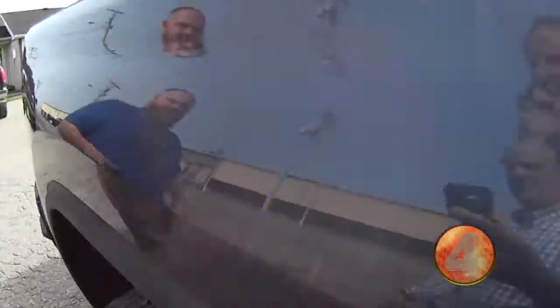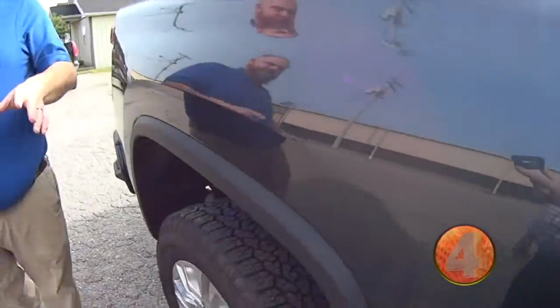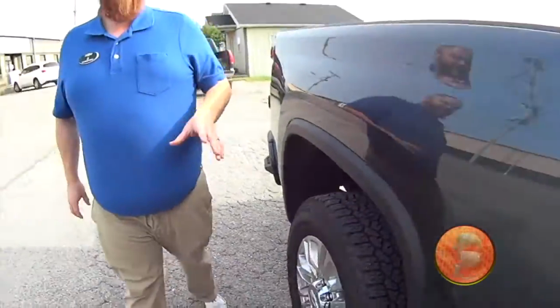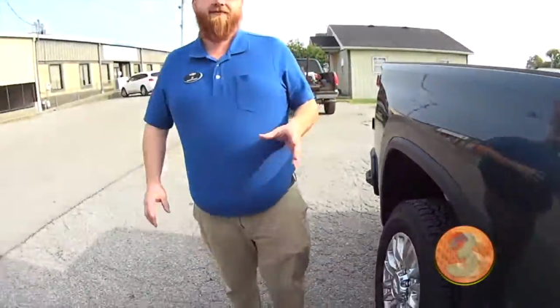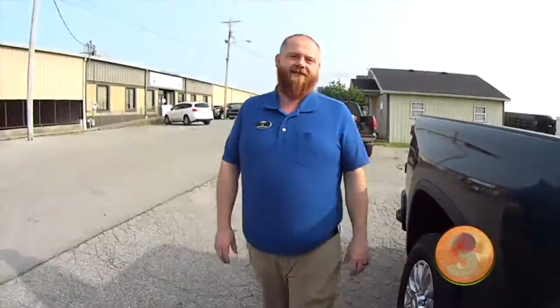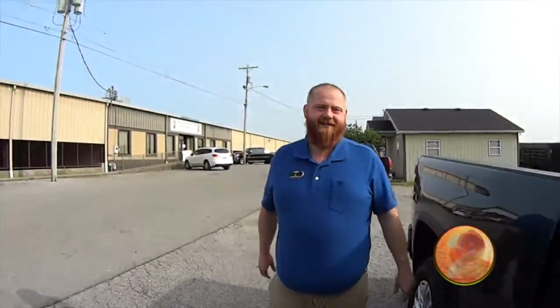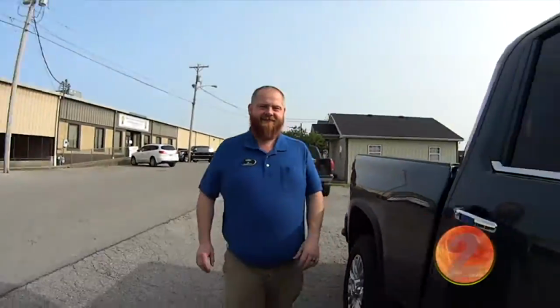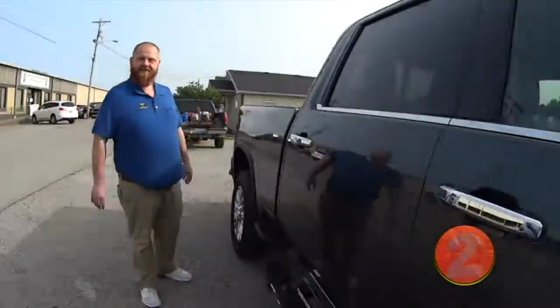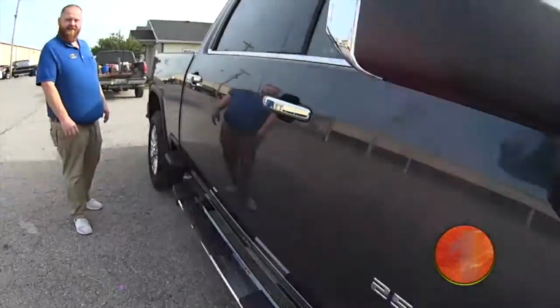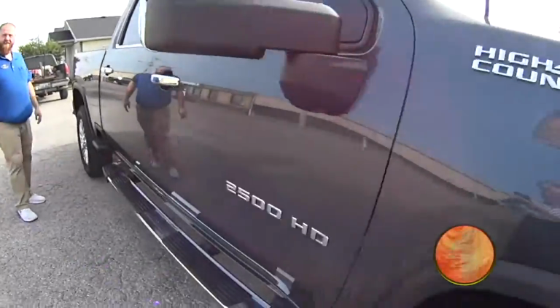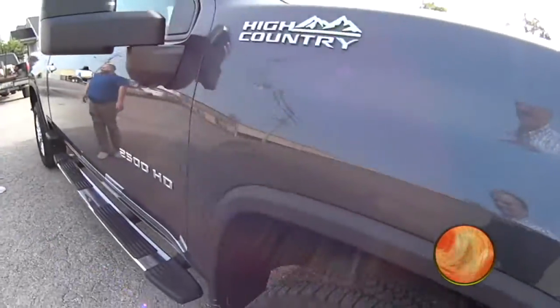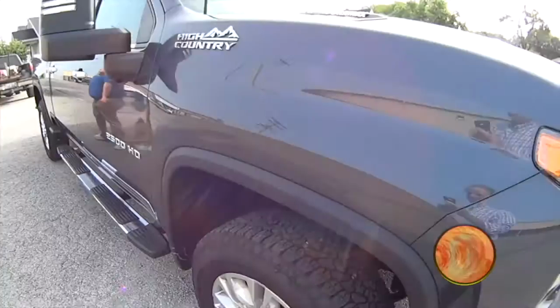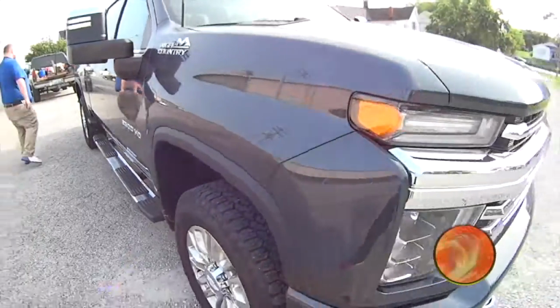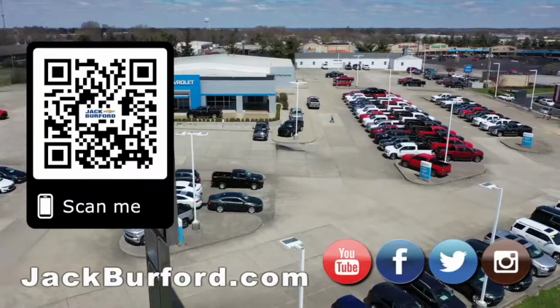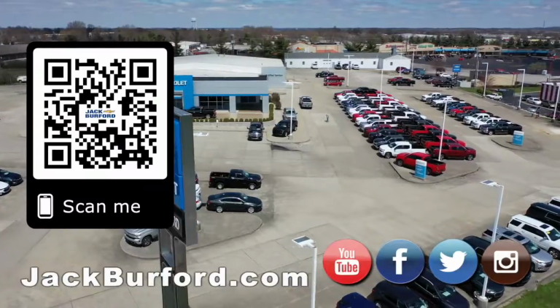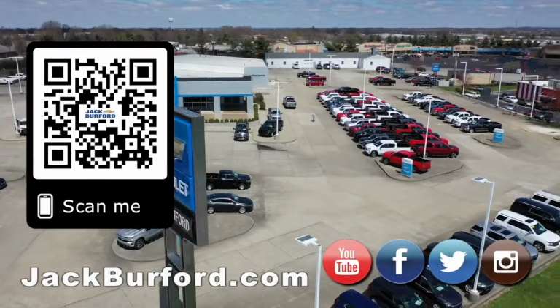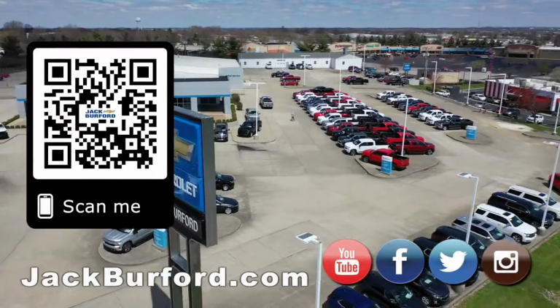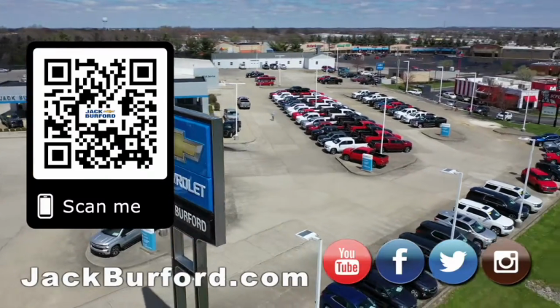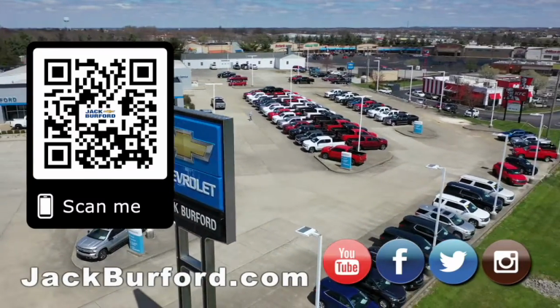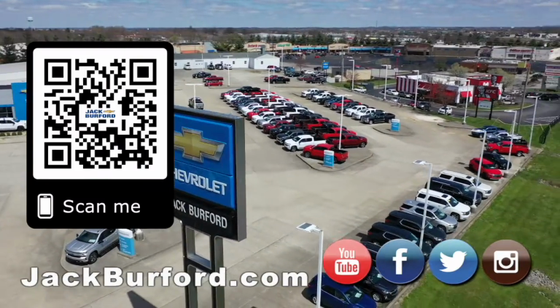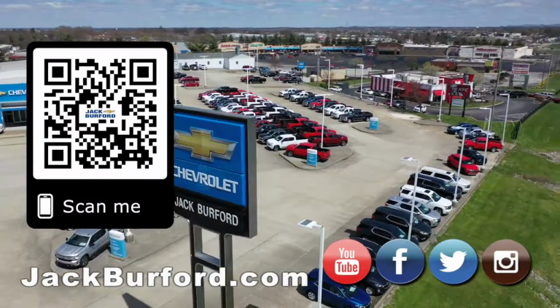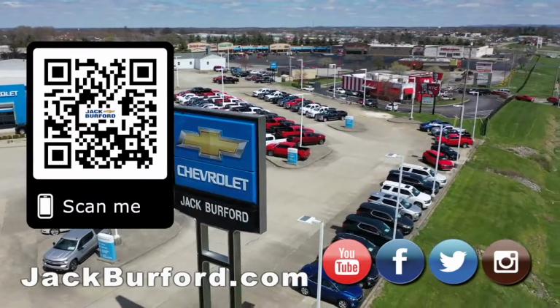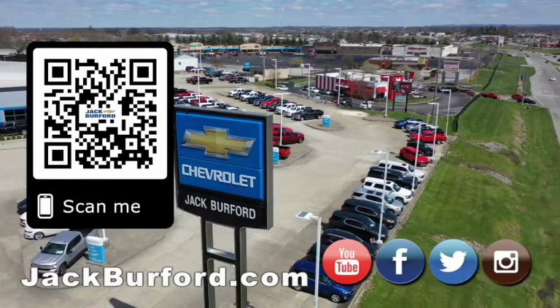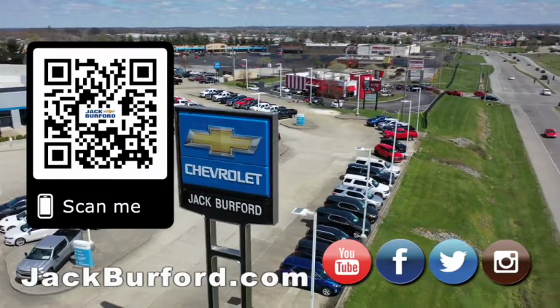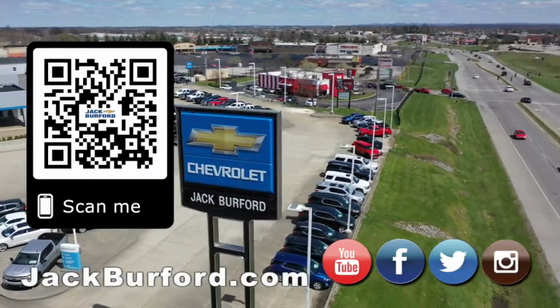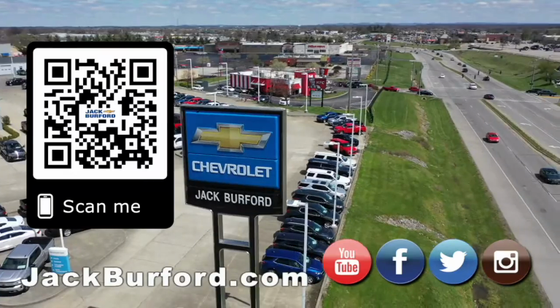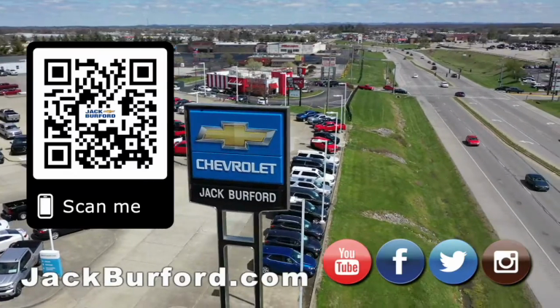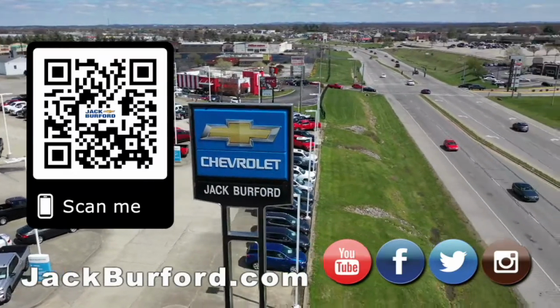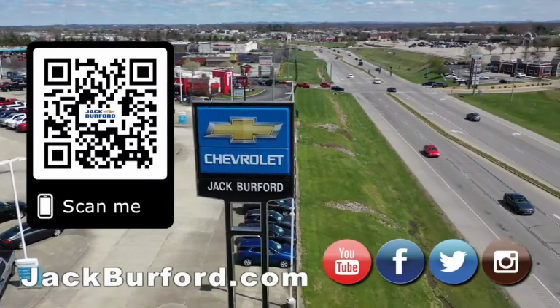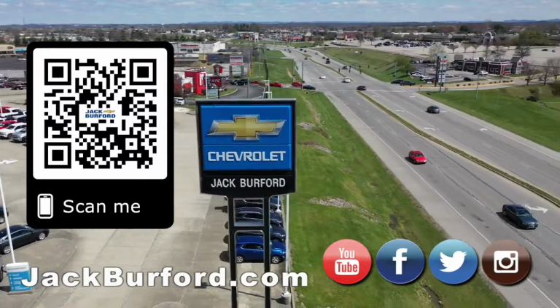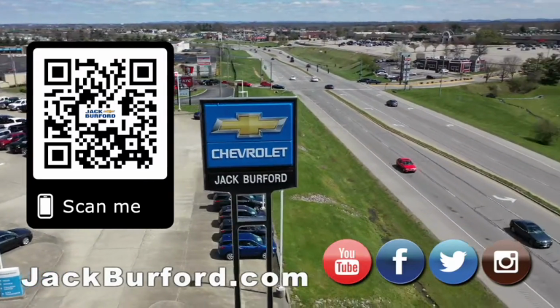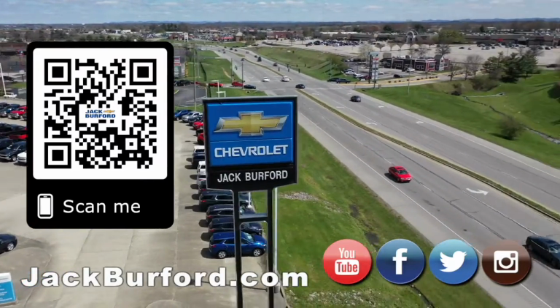Check it out at jackburford.com. We'll see you all next time. Why would you buy a vehicle anywhere else? Make sure to visit us at jackburford.com and subscribe to our YouTube channel.